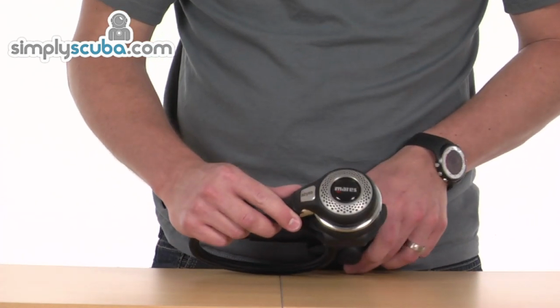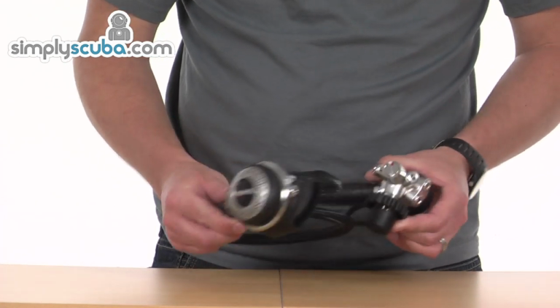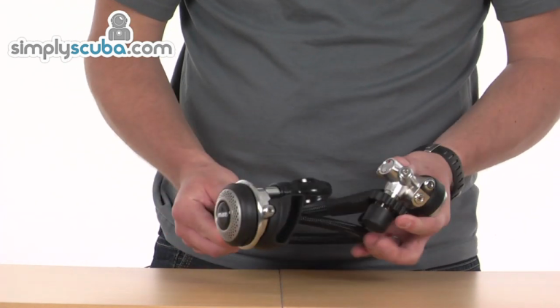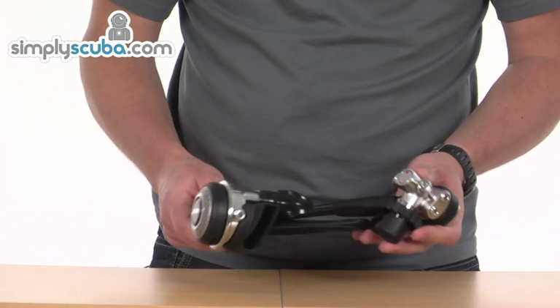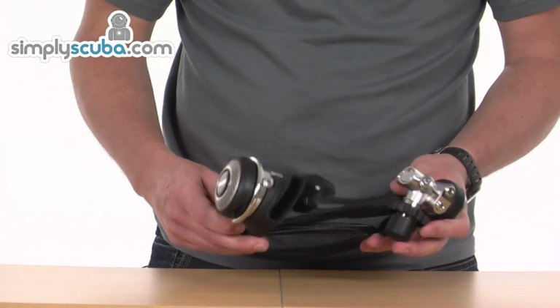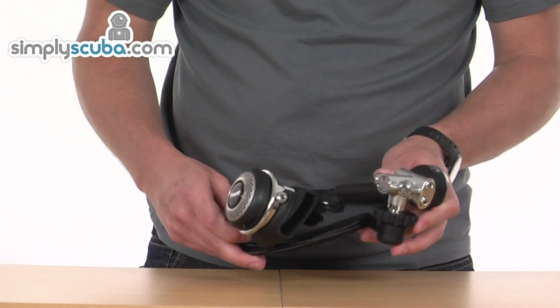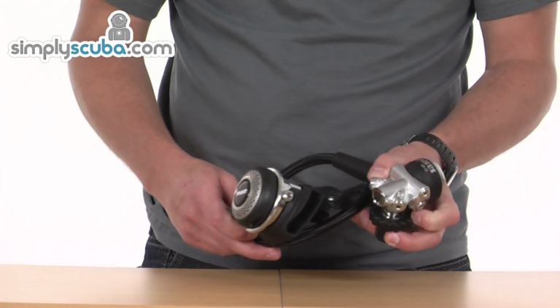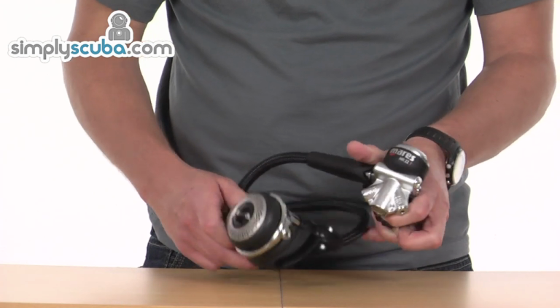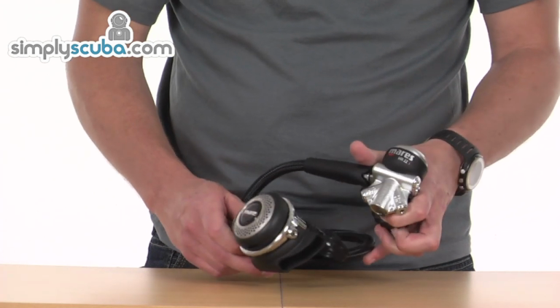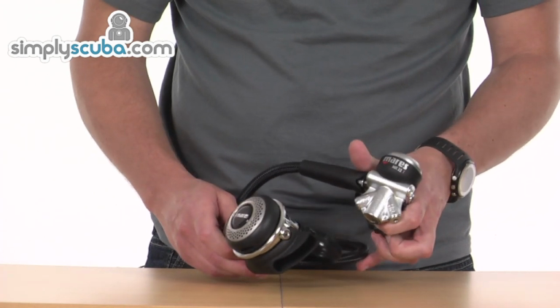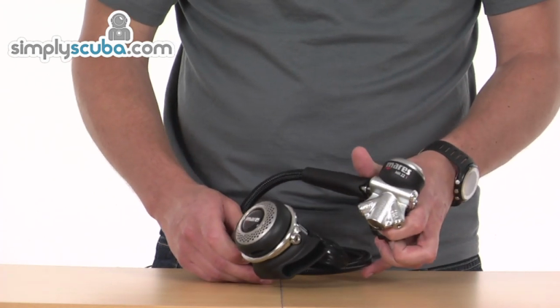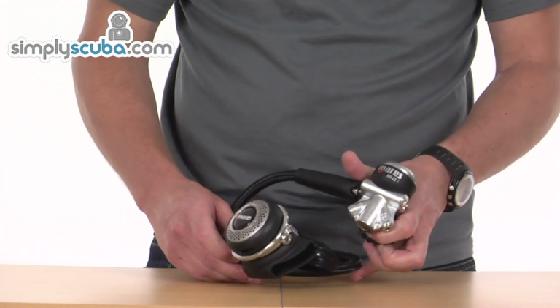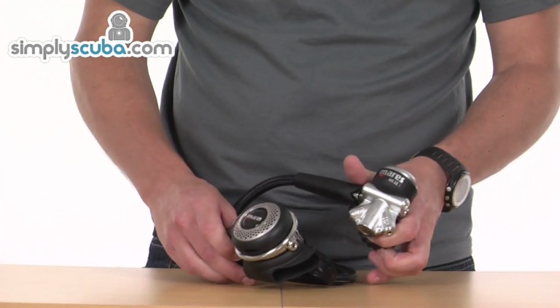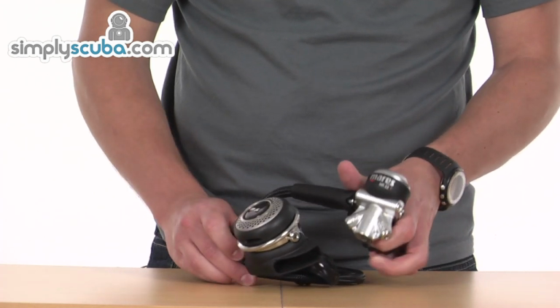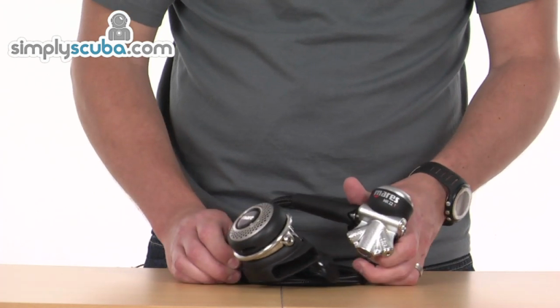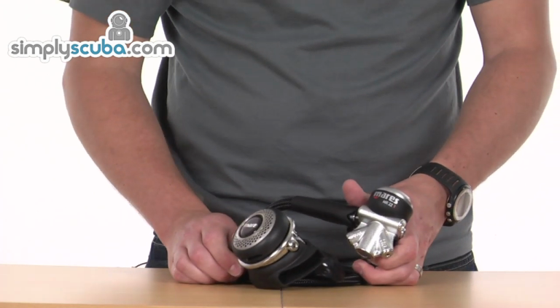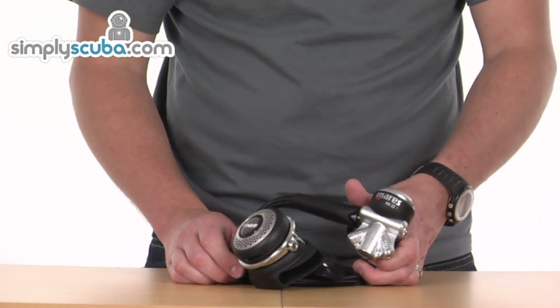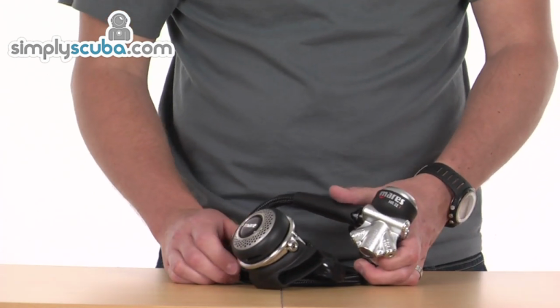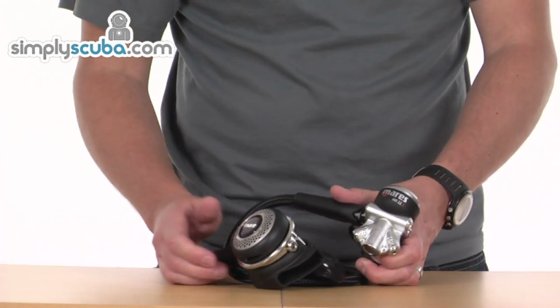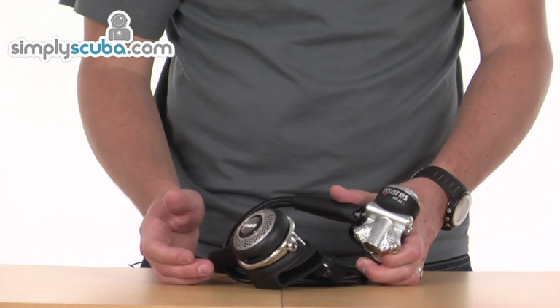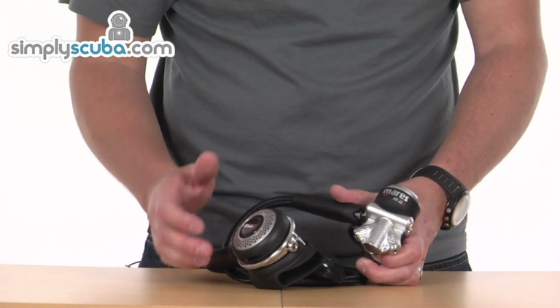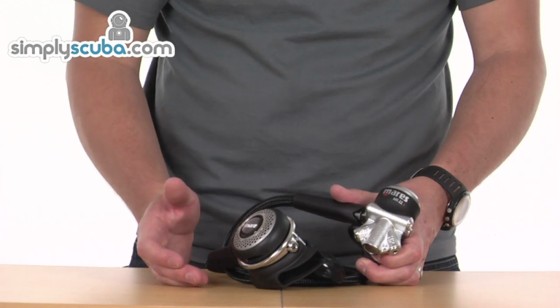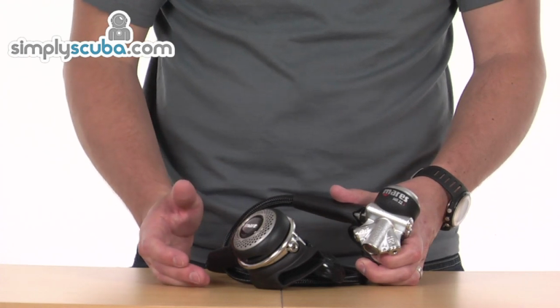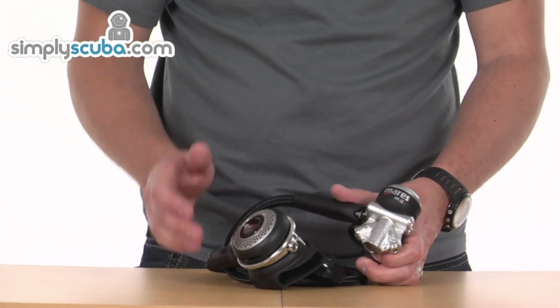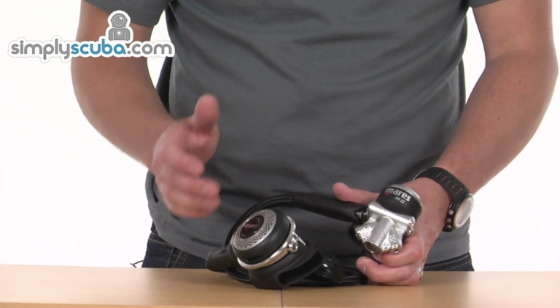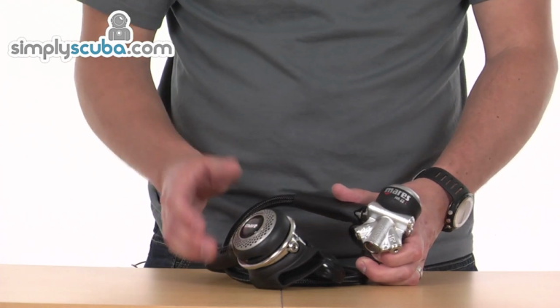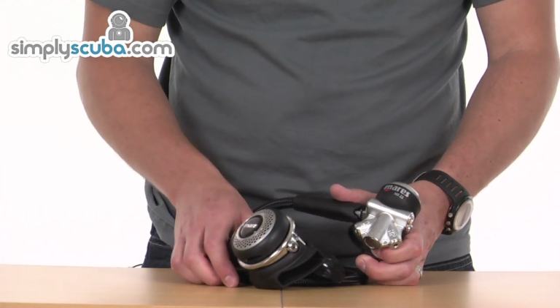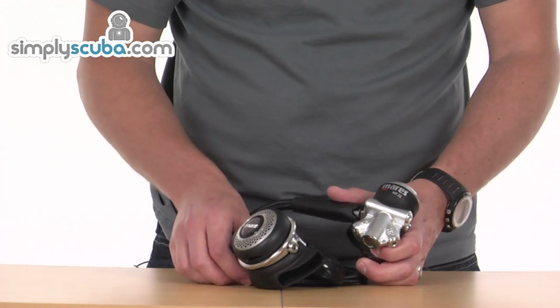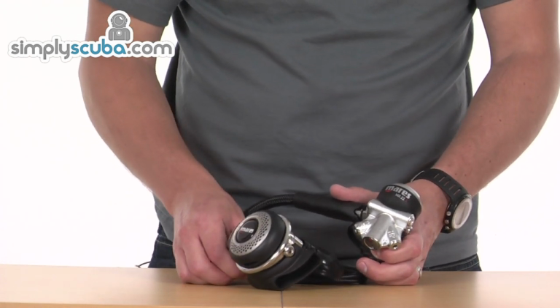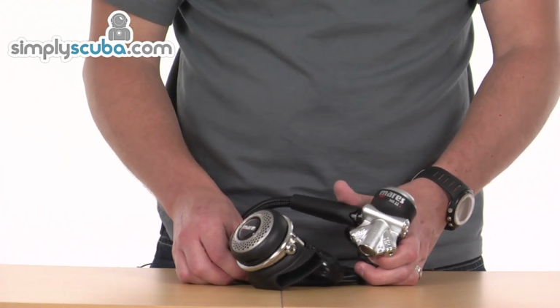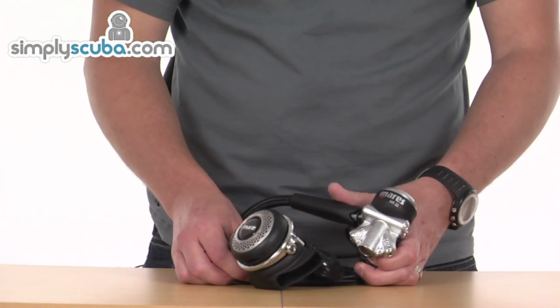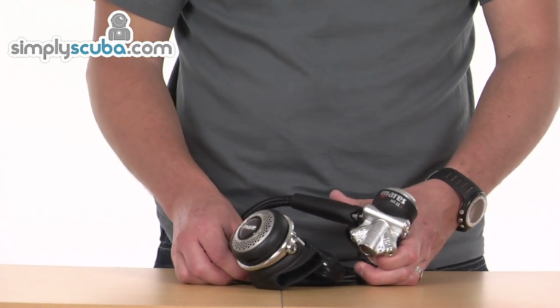So overall, fantastic set of regulators. Great for everyday use, cold water, warm water, whatever you want to use it for. A nice, value-for-money set of regulators.